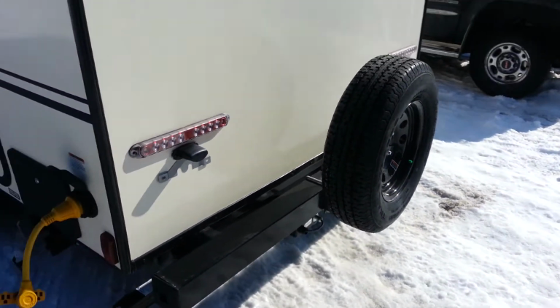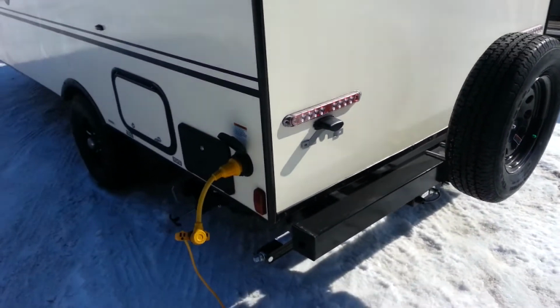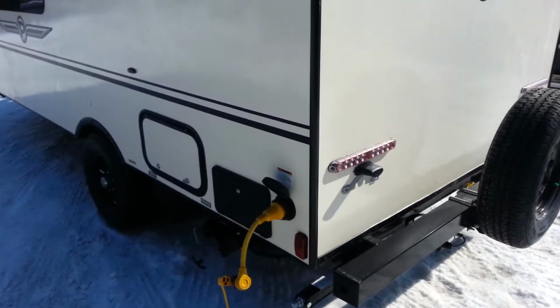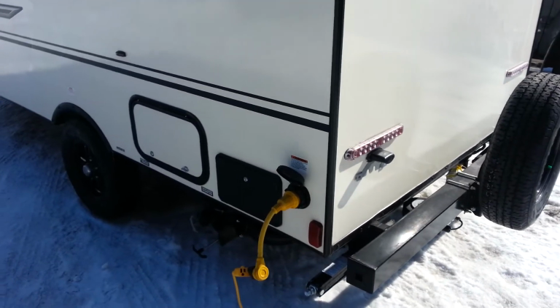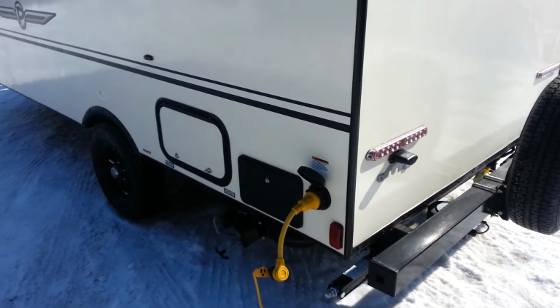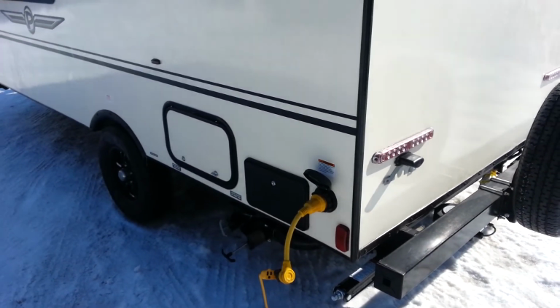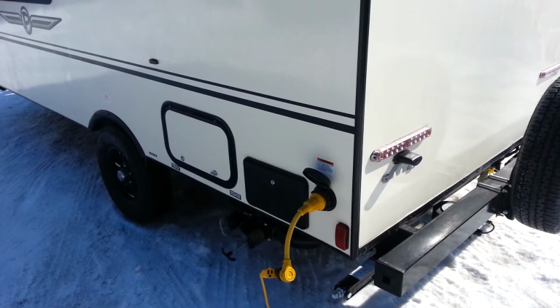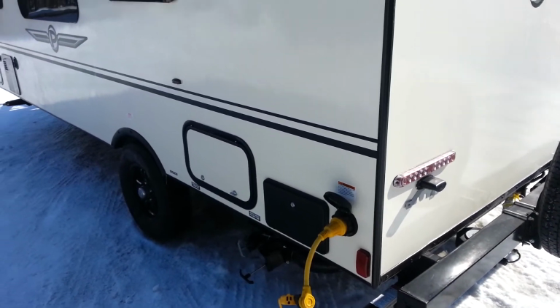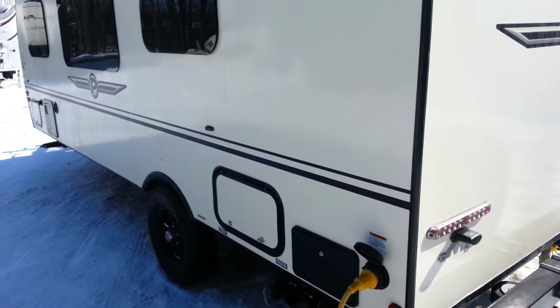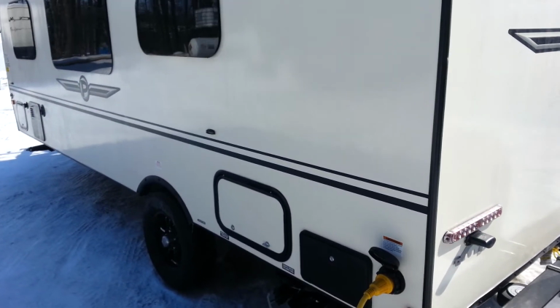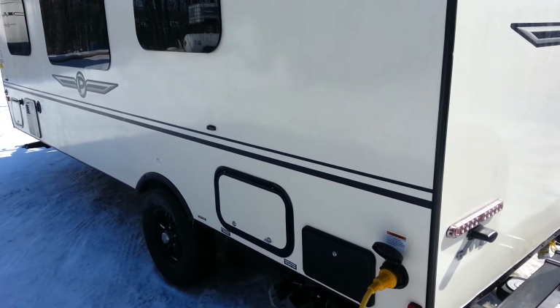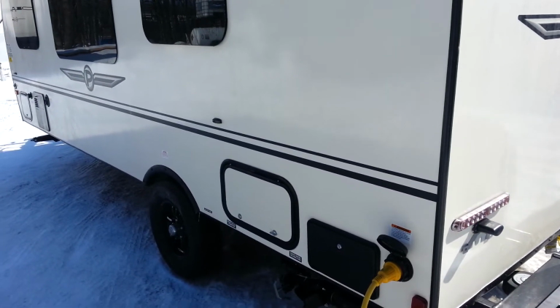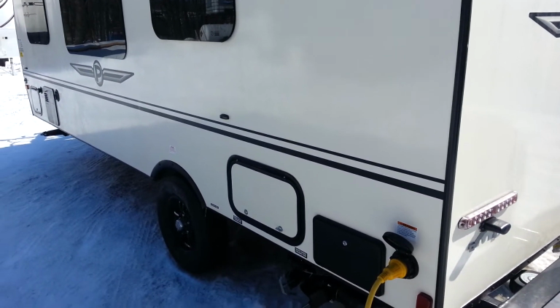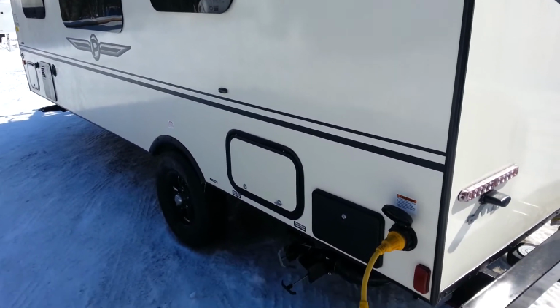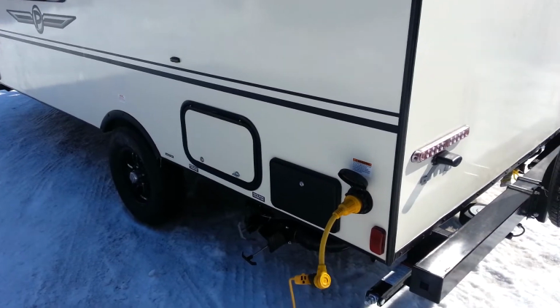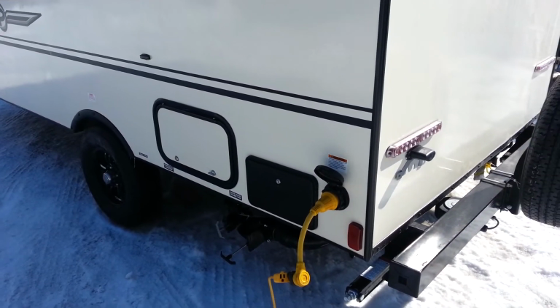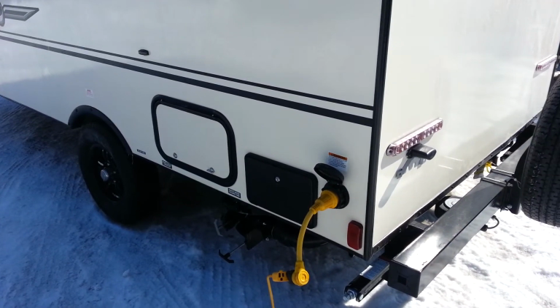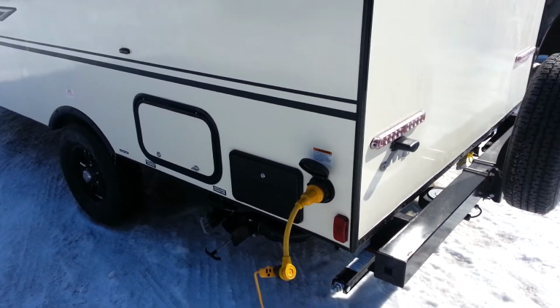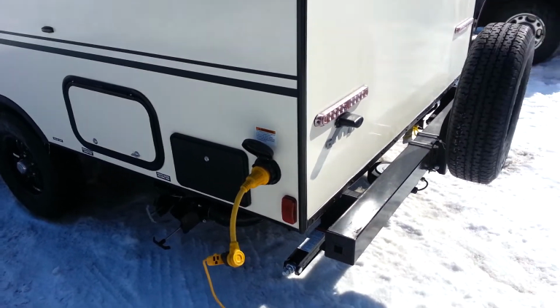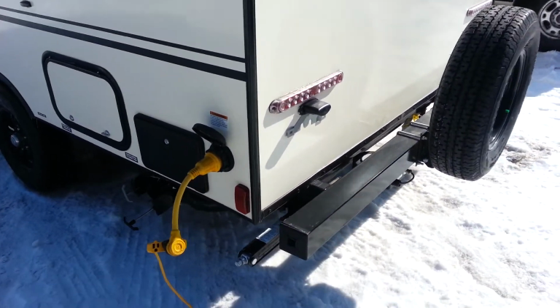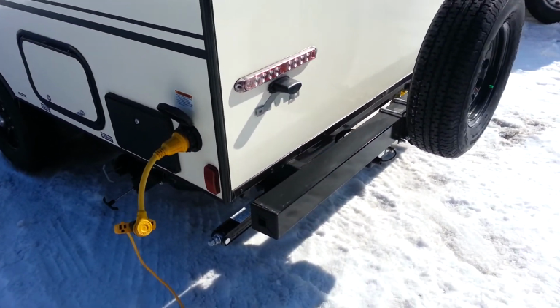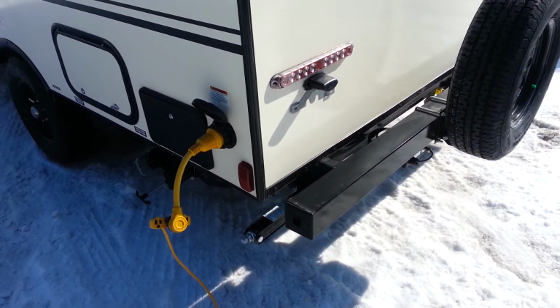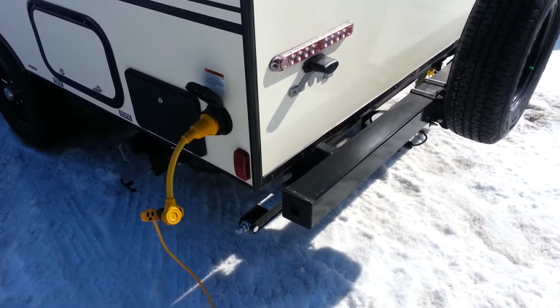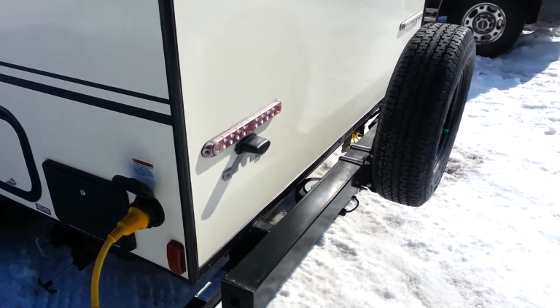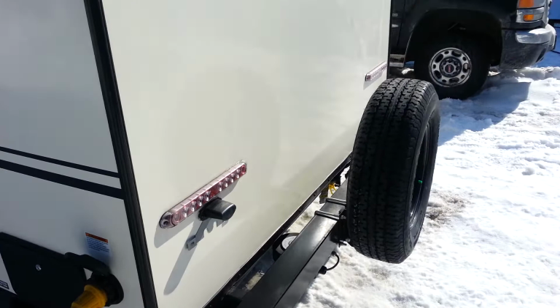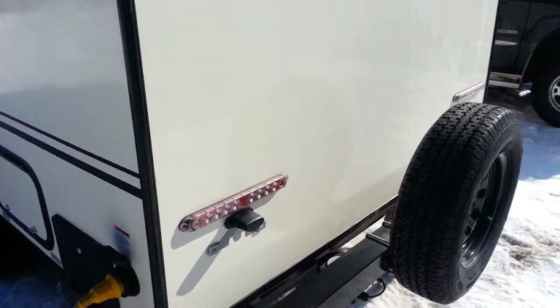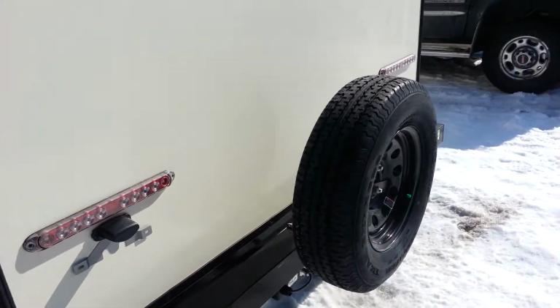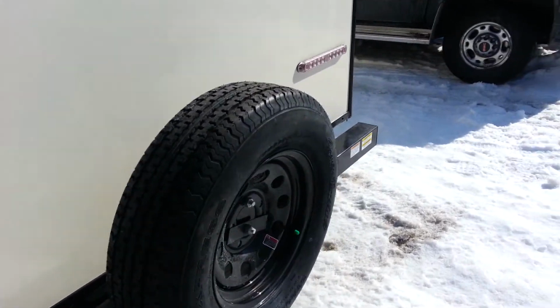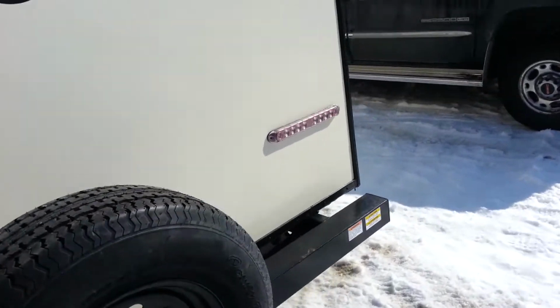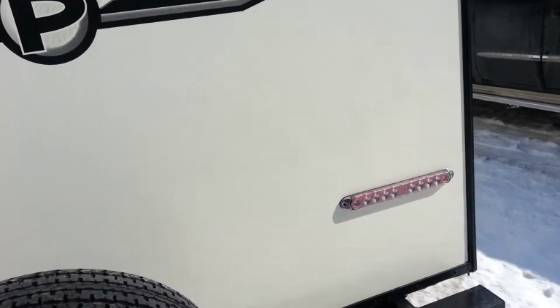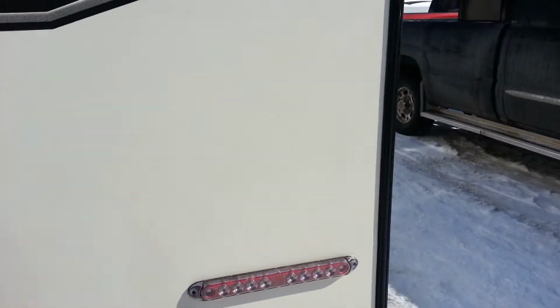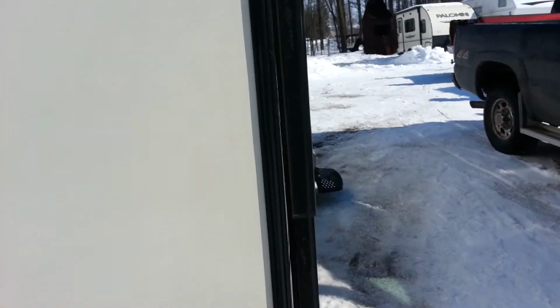On this side you can see it's got the outside shower. There's storage underneath the bunks at the back. It does have four stabilizer jacks, one on each corner. We'll head inside and check out the interior.